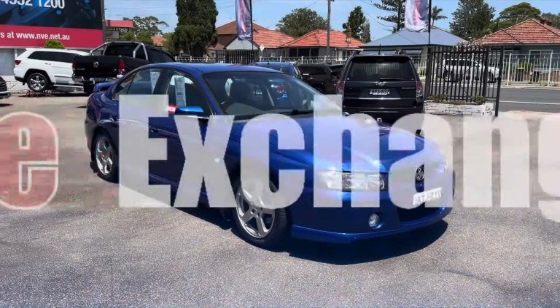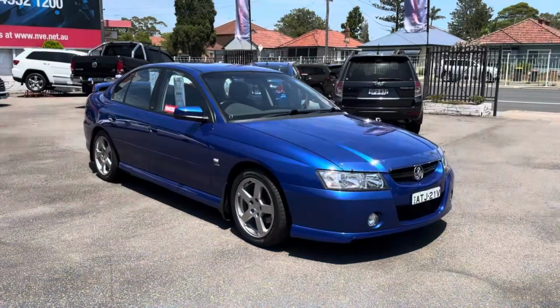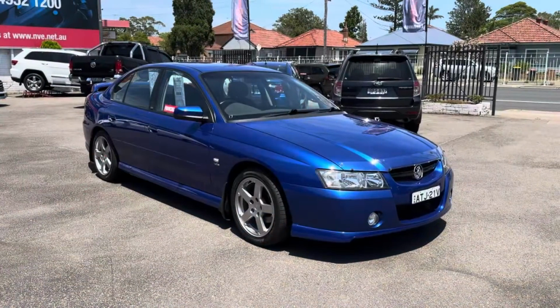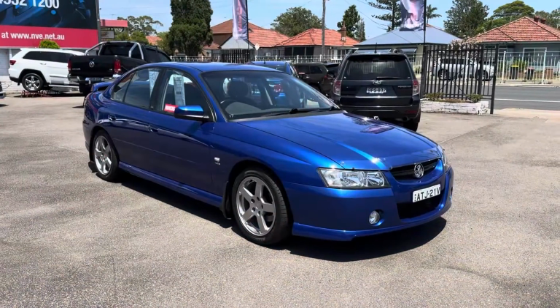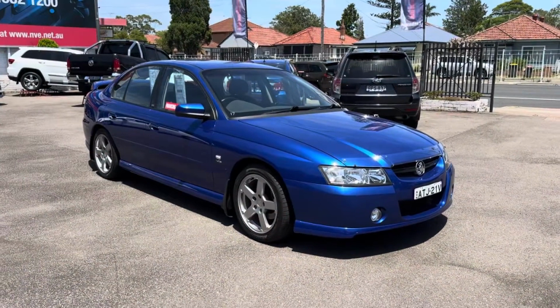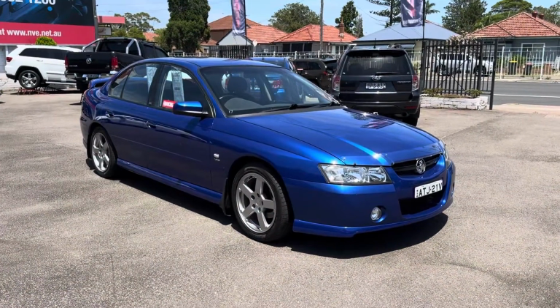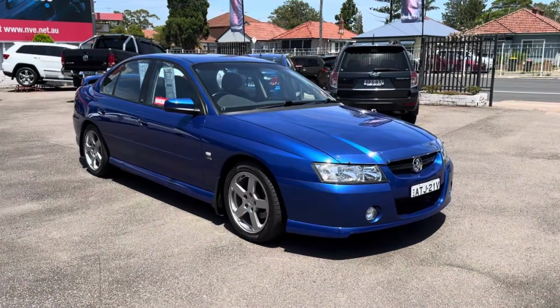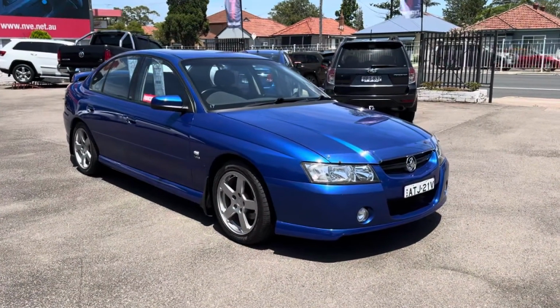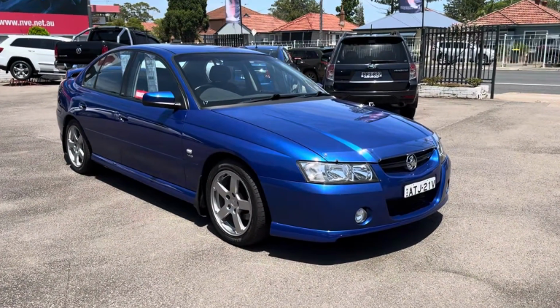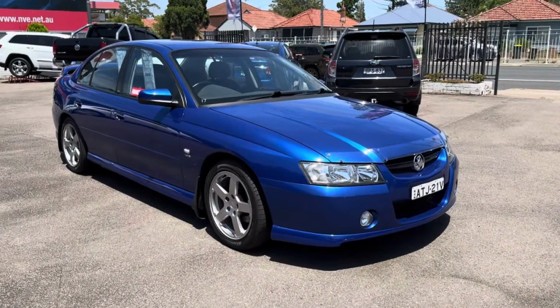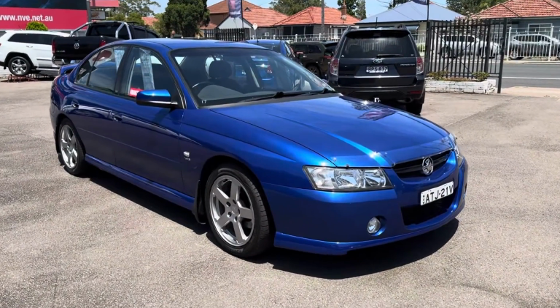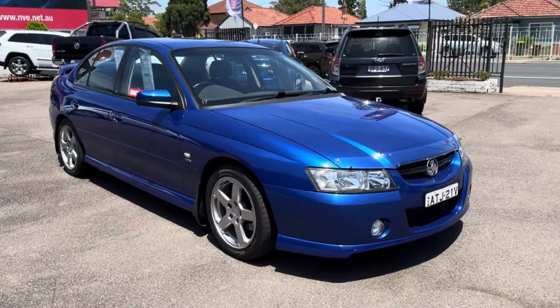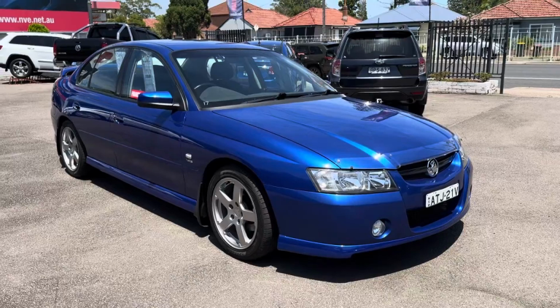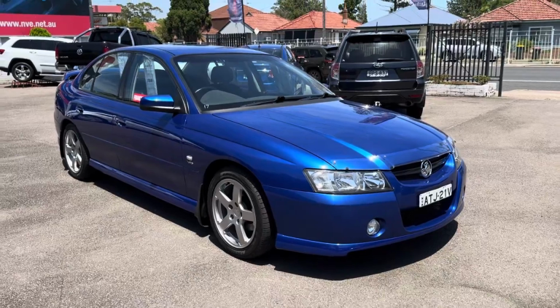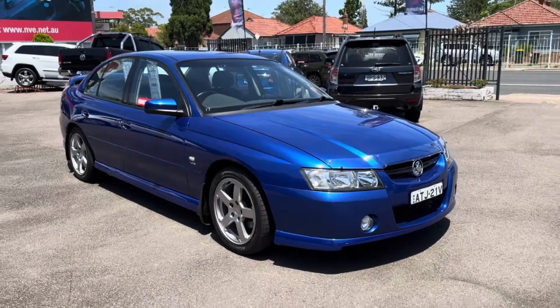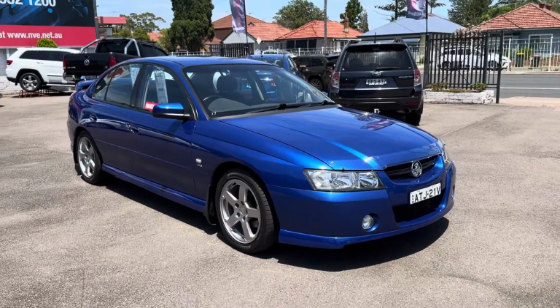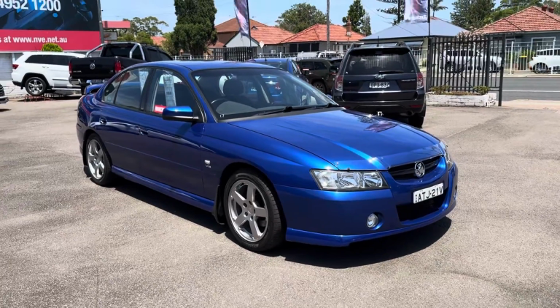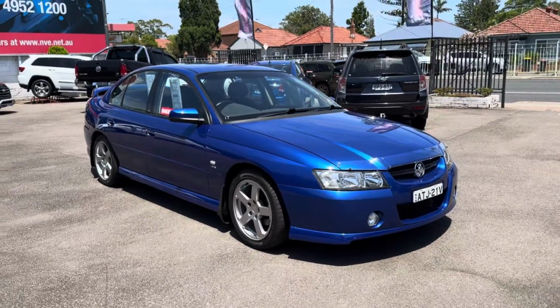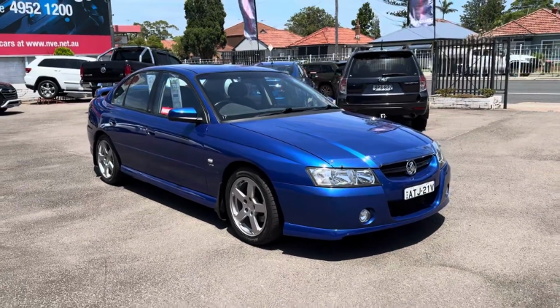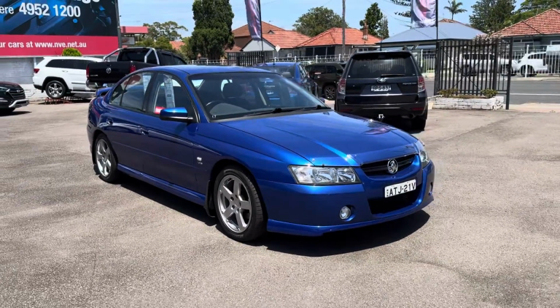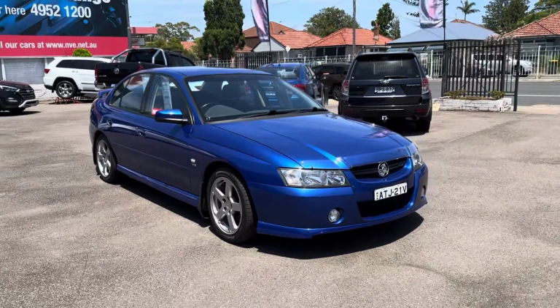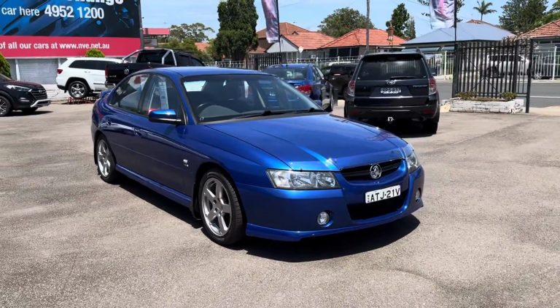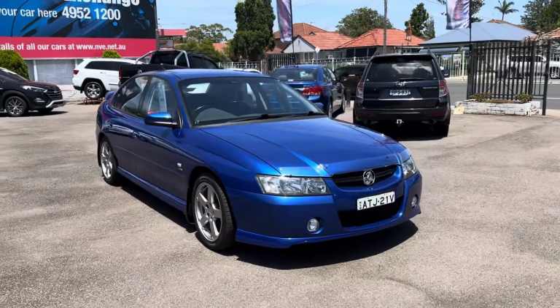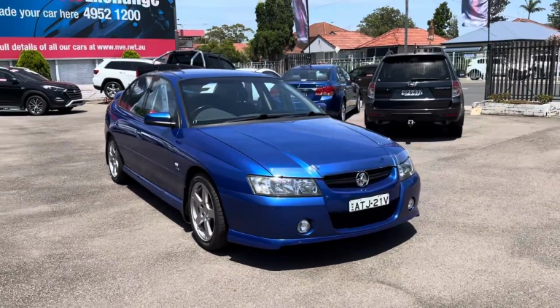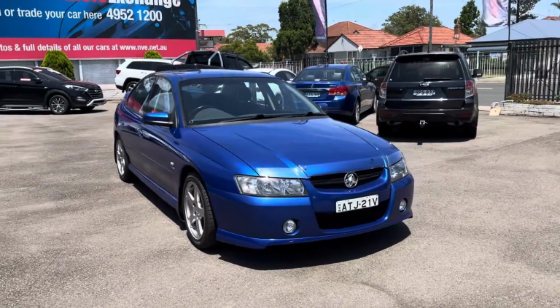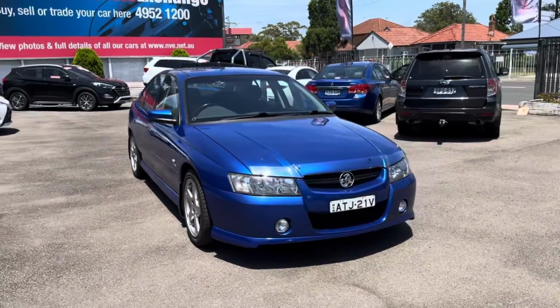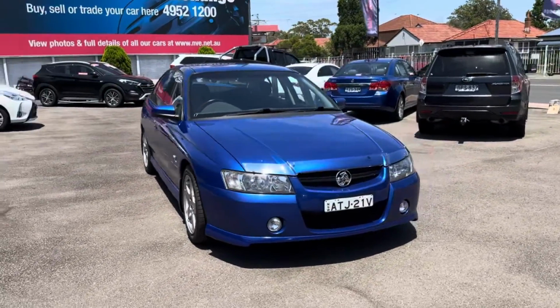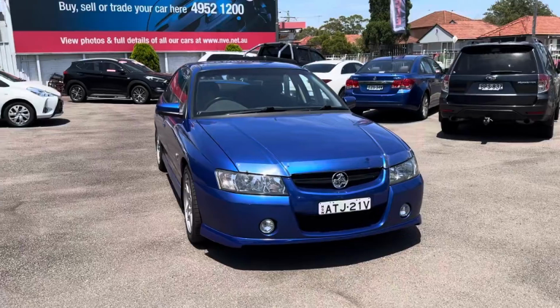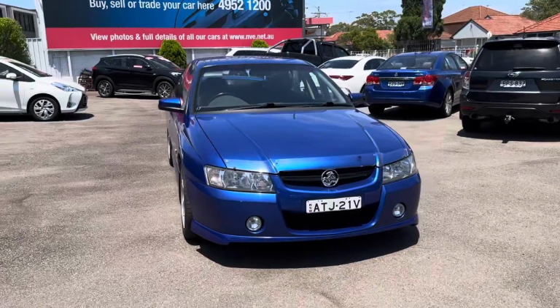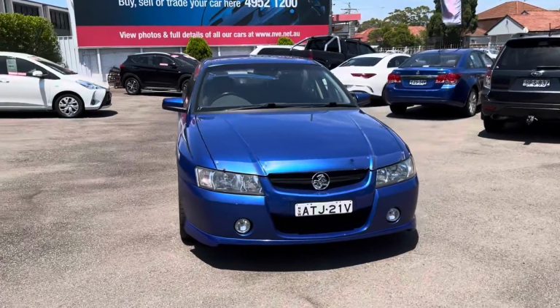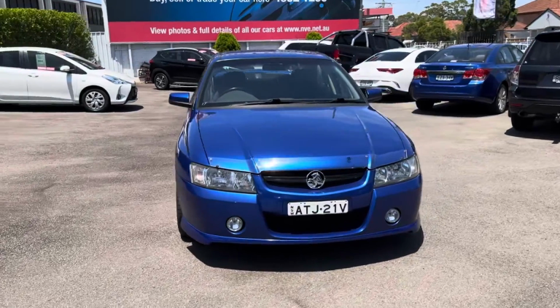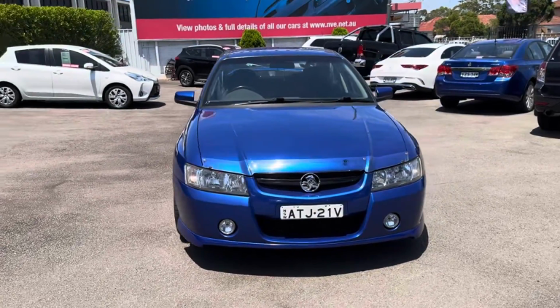Hi guys, Rick from Newcastle Vehicle Exchange here. An absolutely beautiful car has just come in. Honestly guys, this car would really suit a collector.